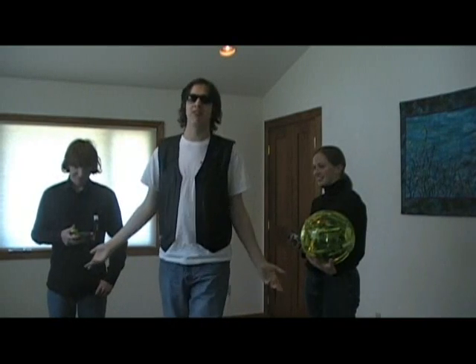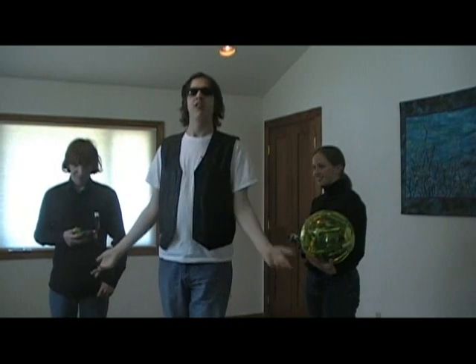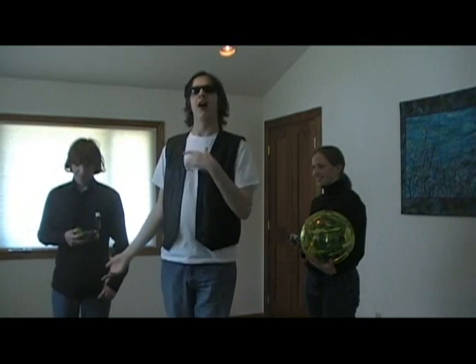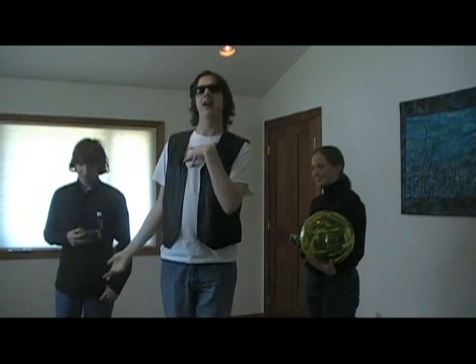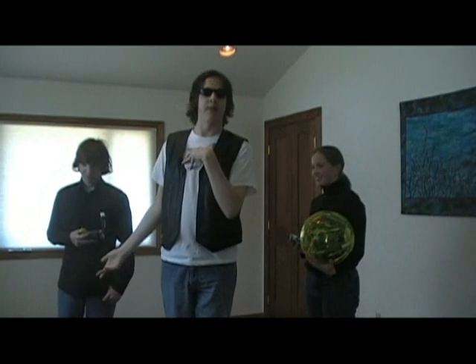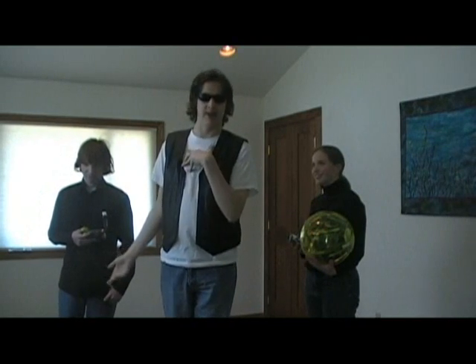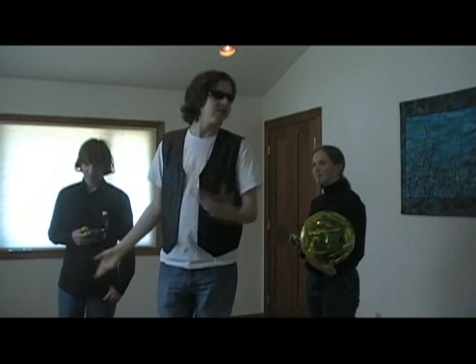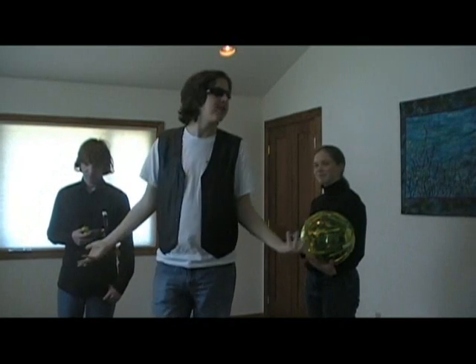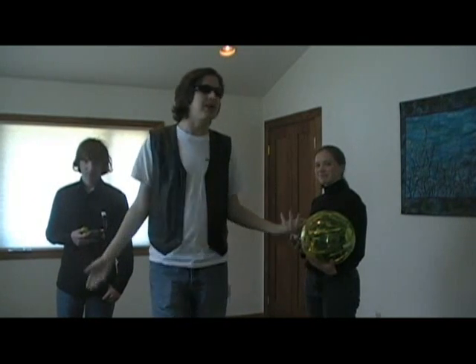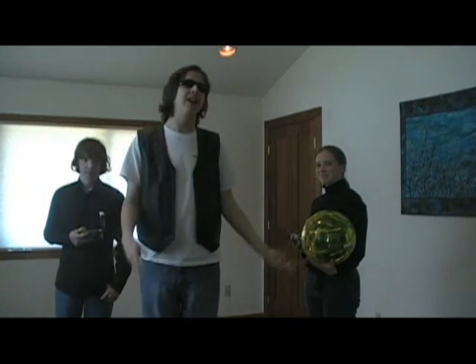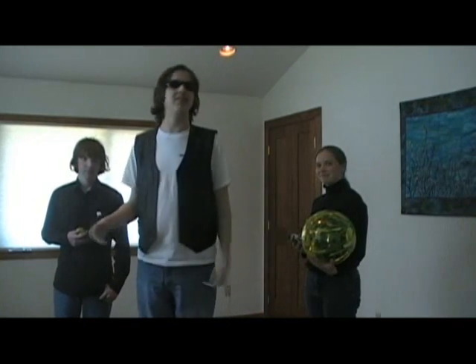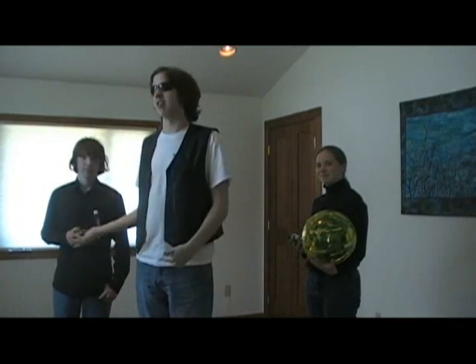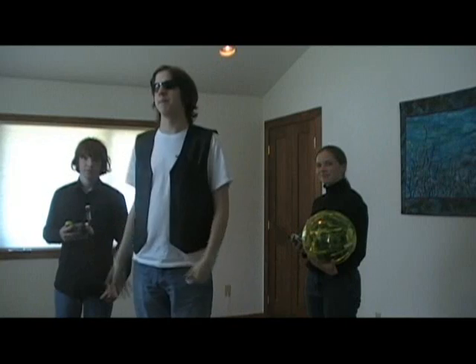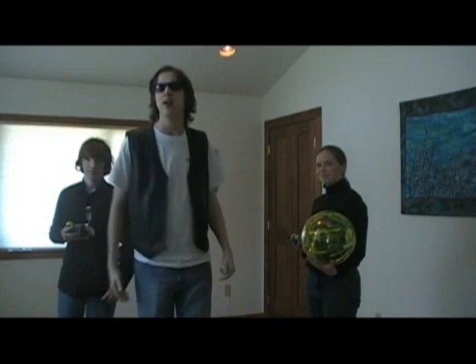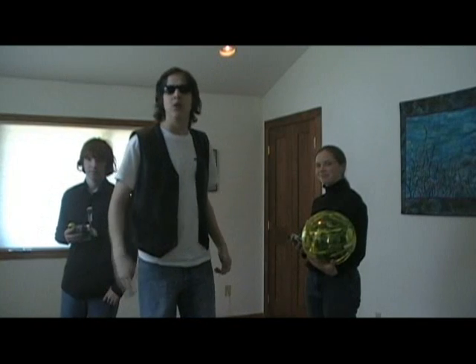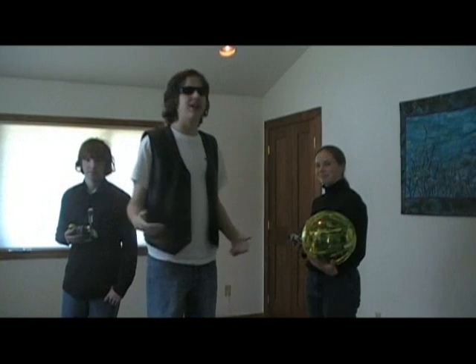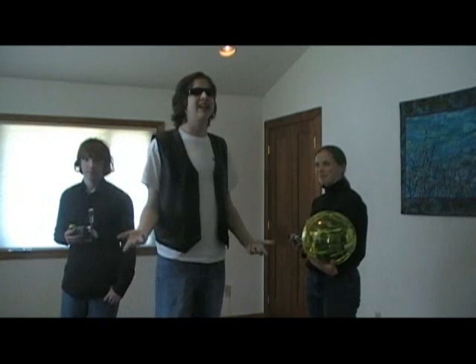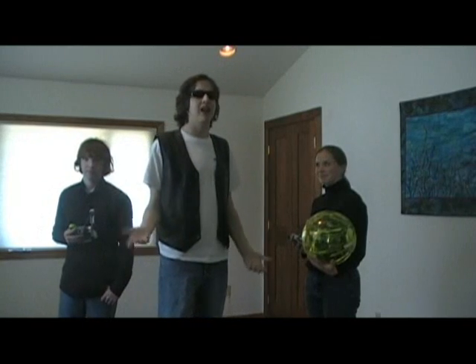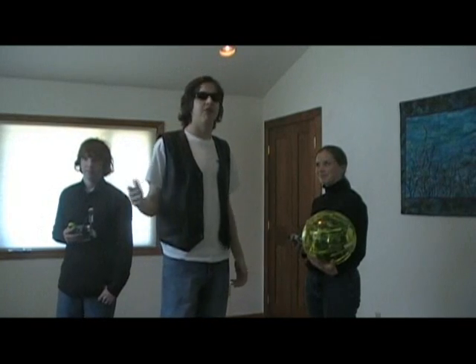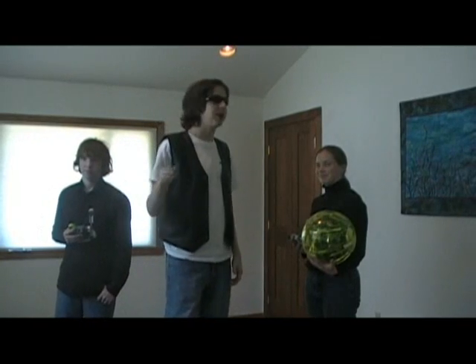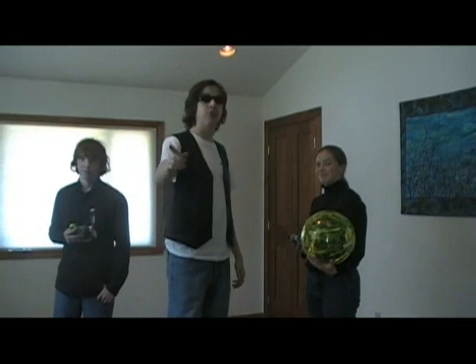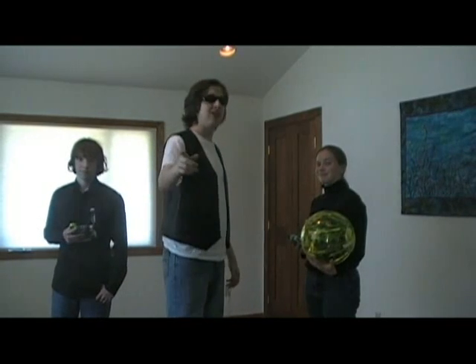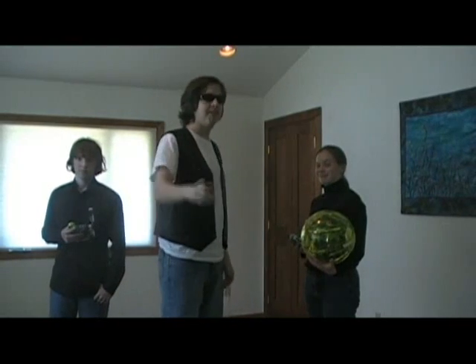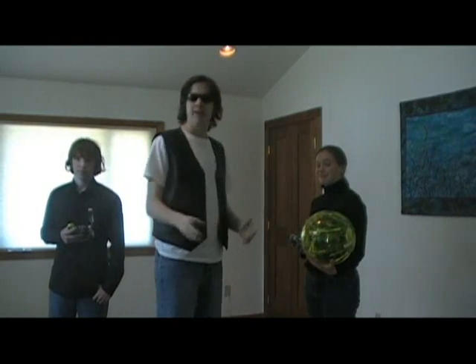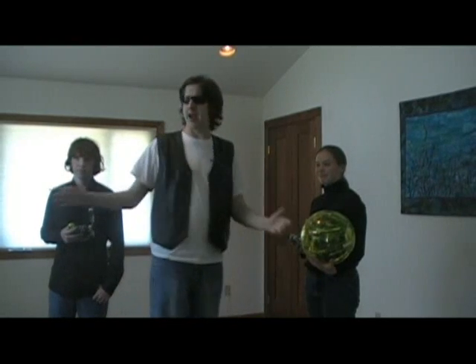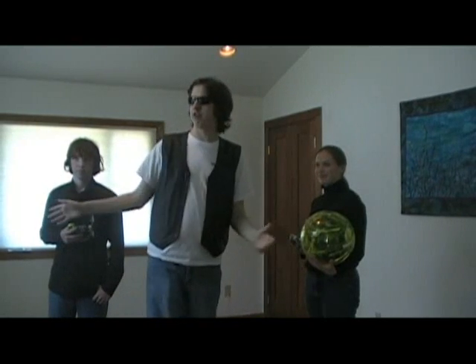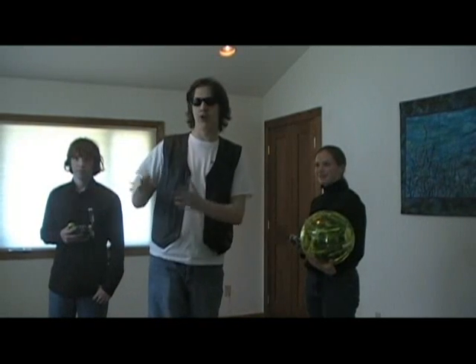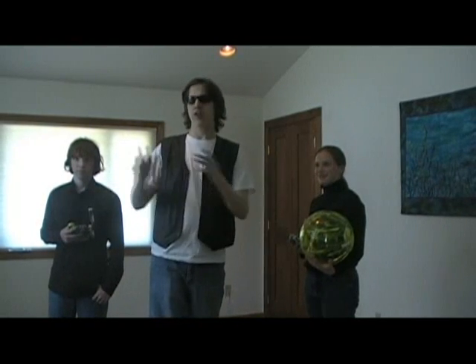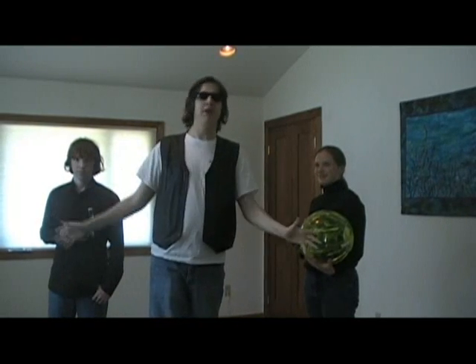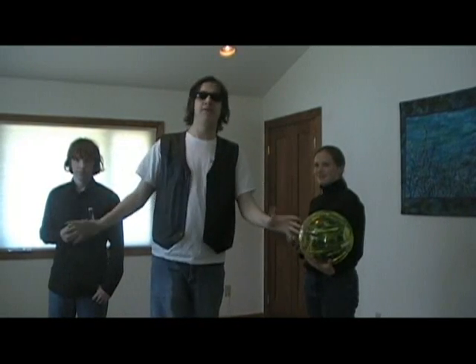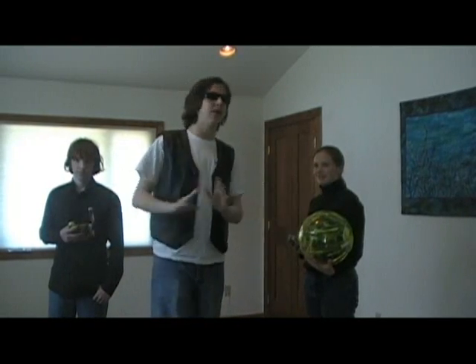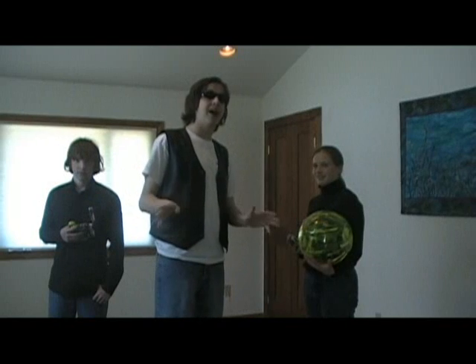Greetings. I am Peter, and these are my teammates, Alex and Sam. We are the Galactic Hamsters, and we come to you today from a hamster hole far, far away.